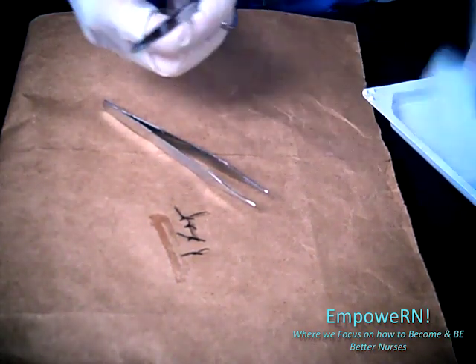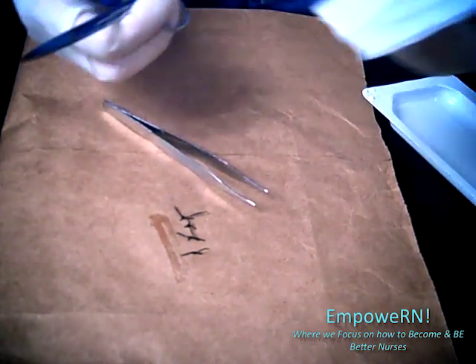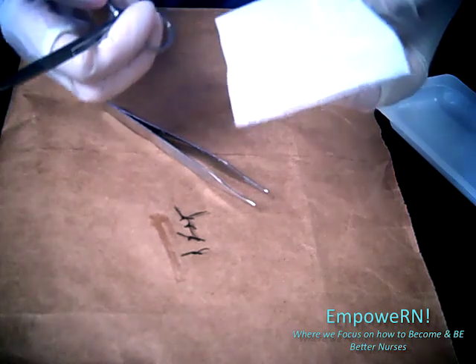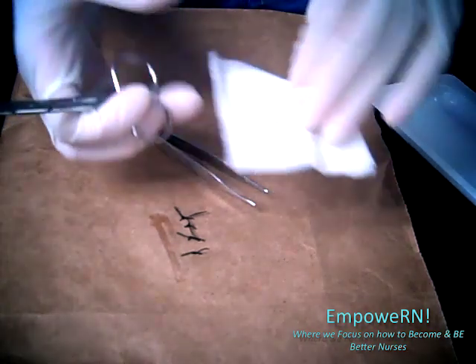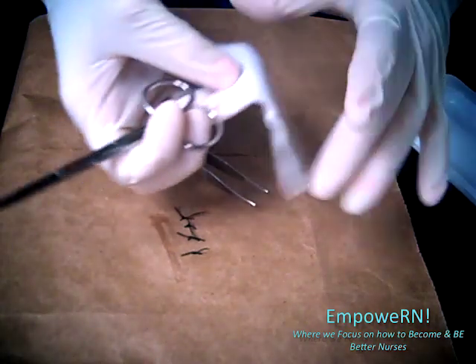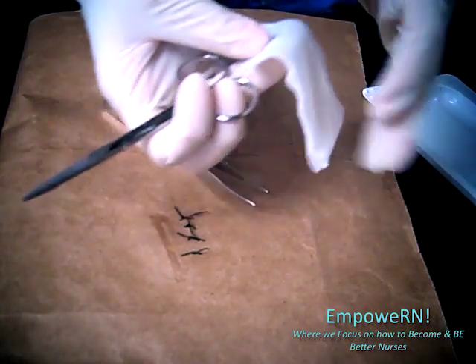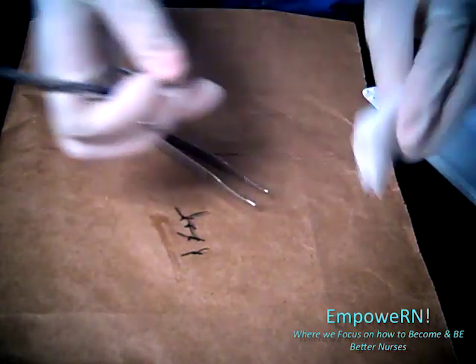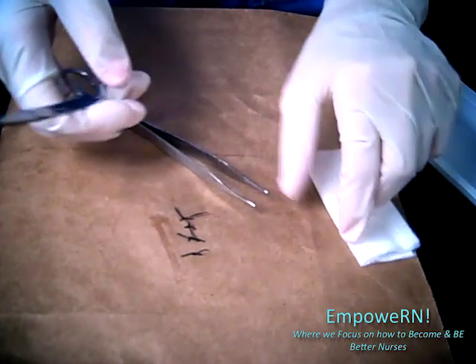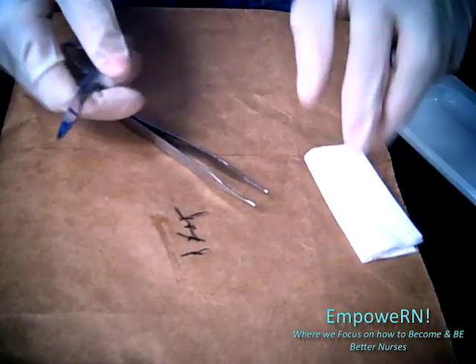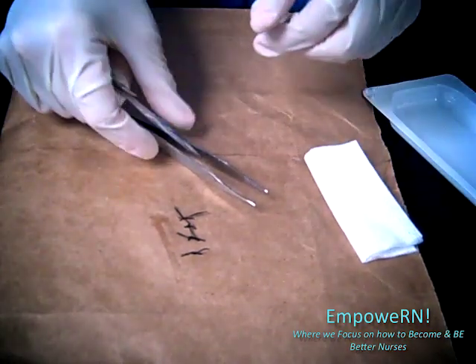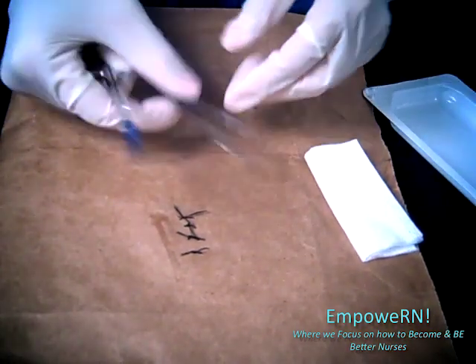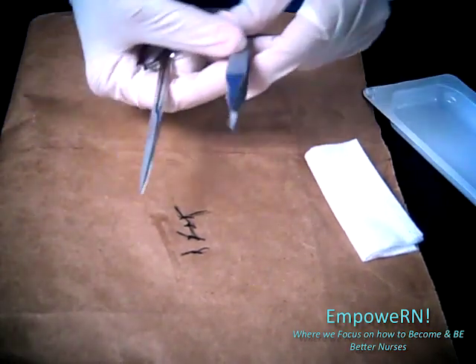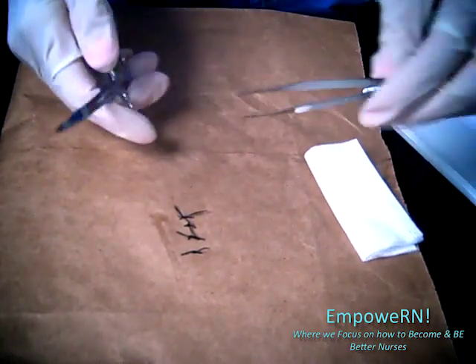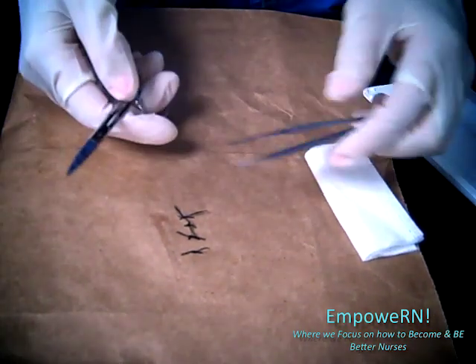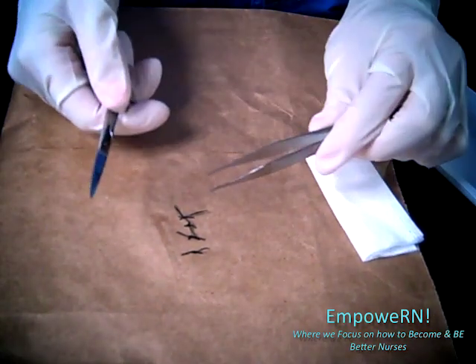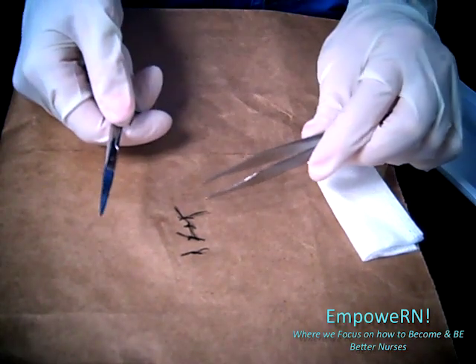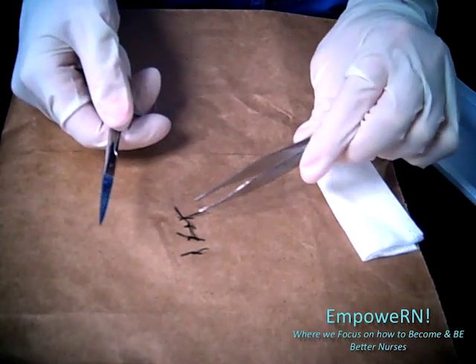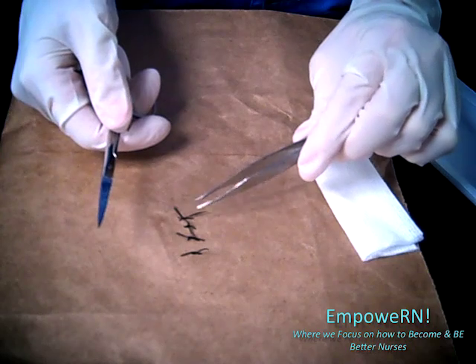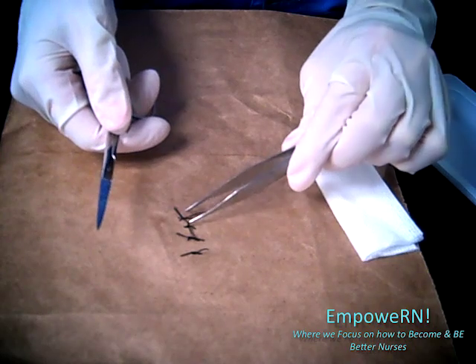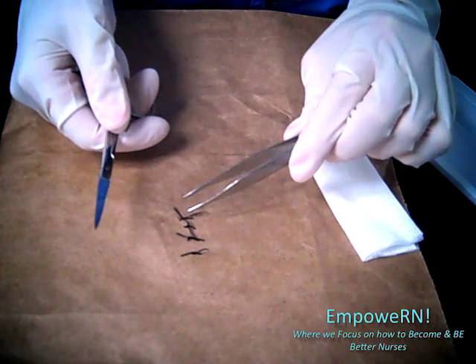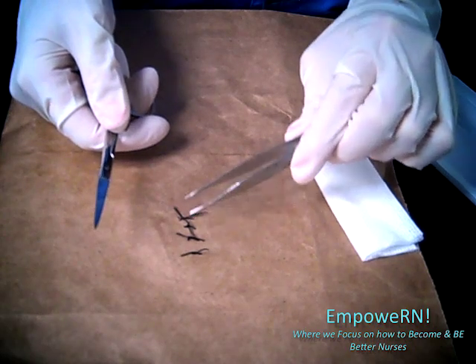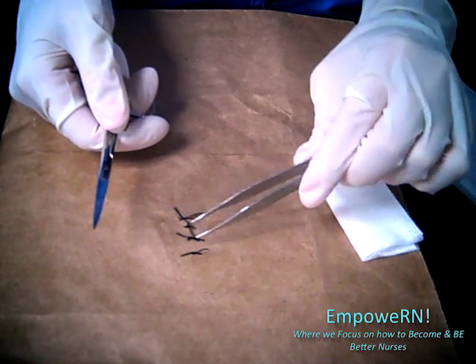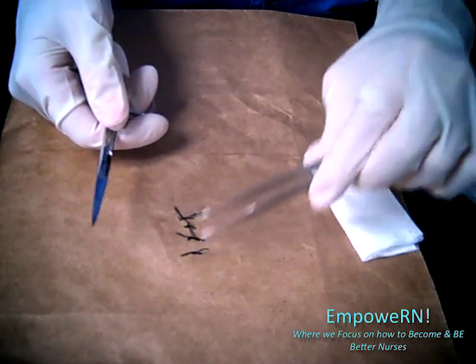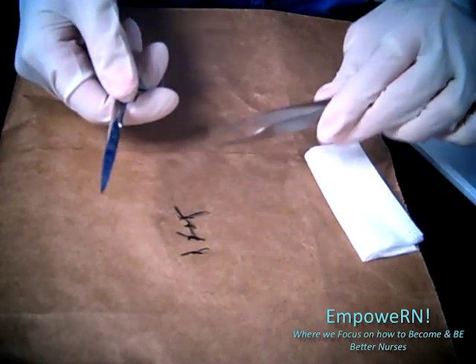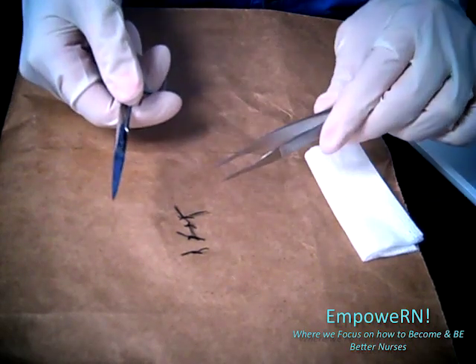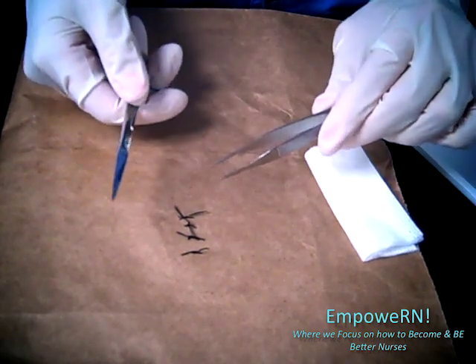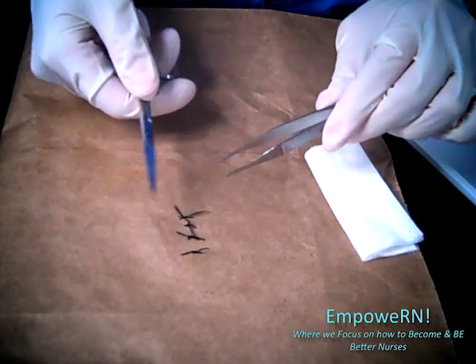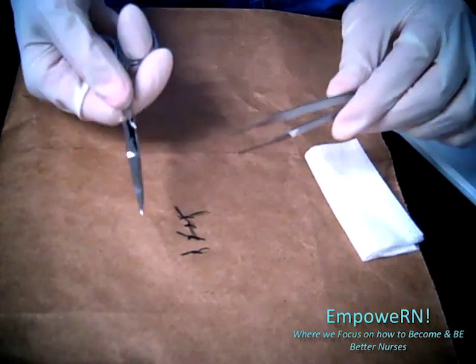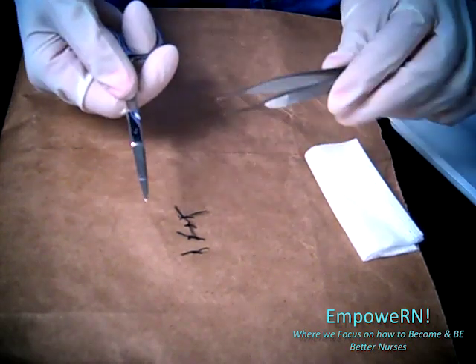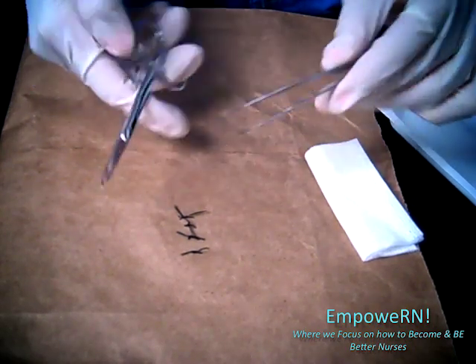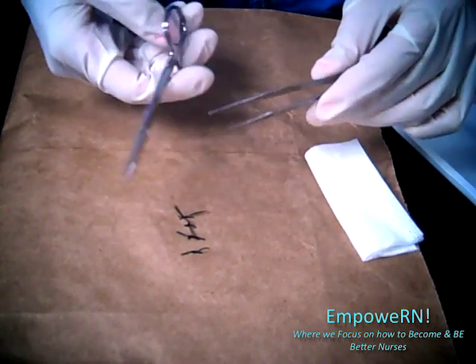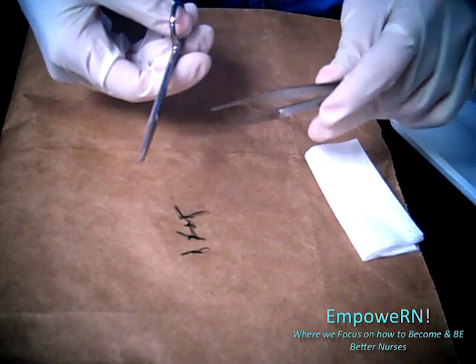First you're going to count — one, two, three, four. We have four sutures. If you want, you can wait until the end and count them at the end too.